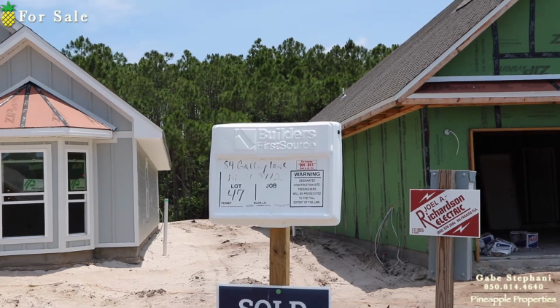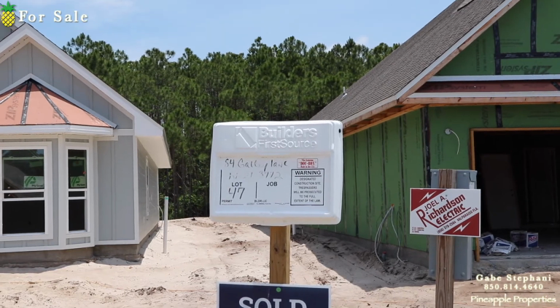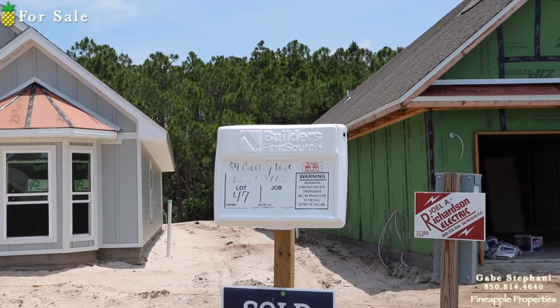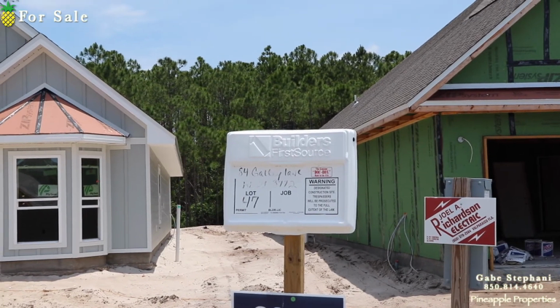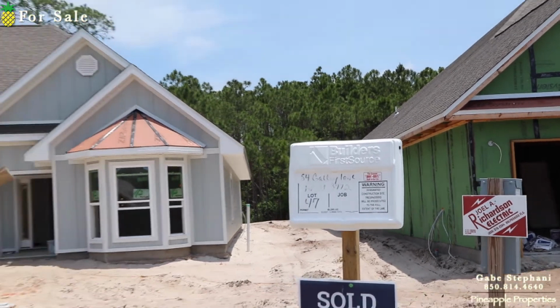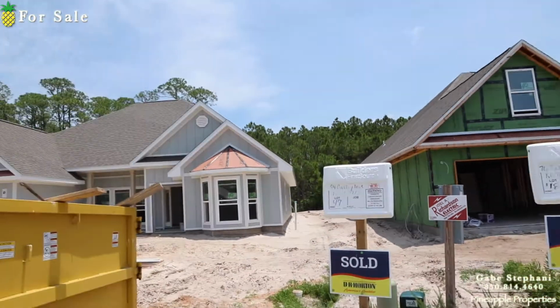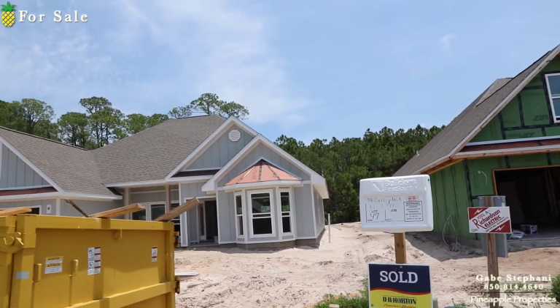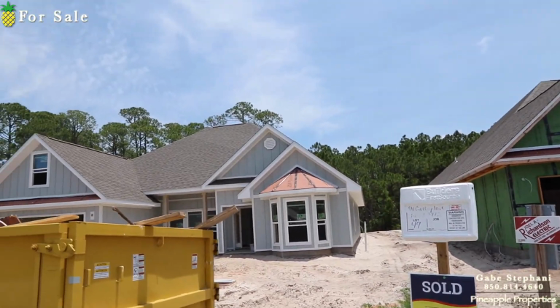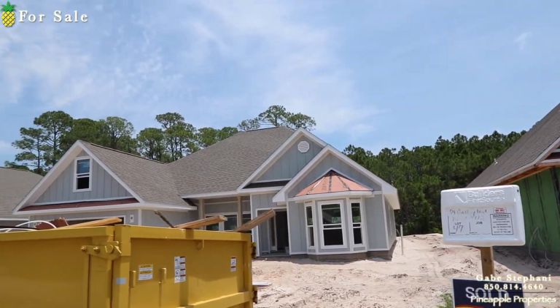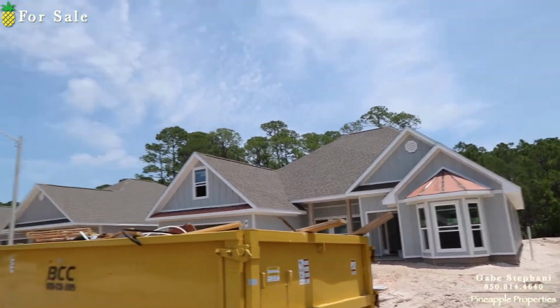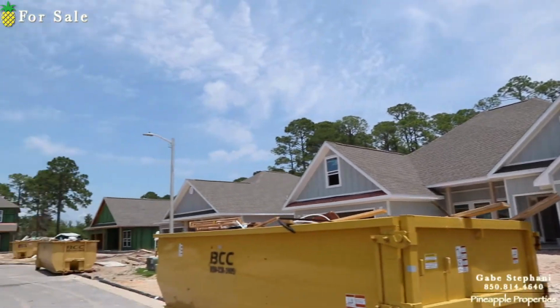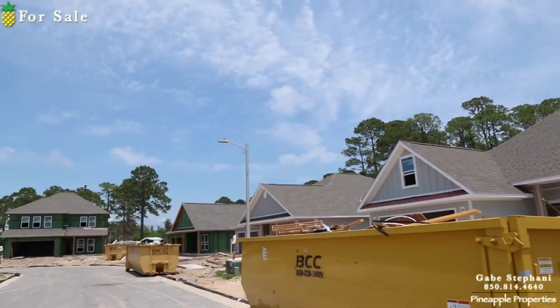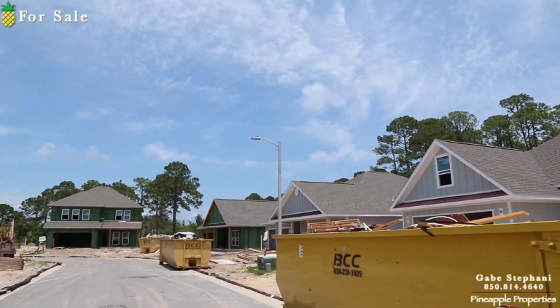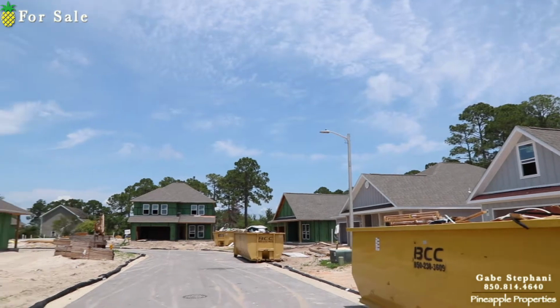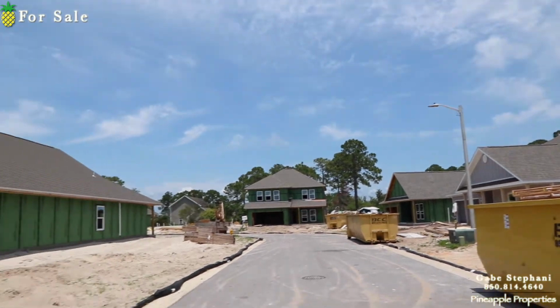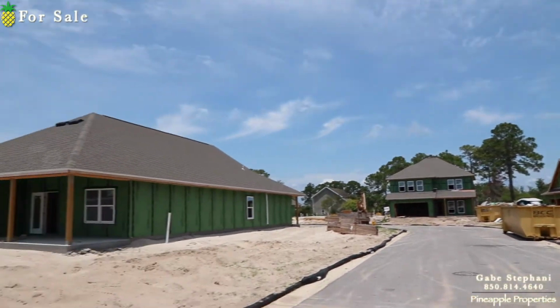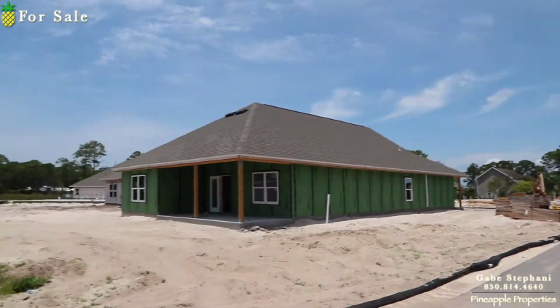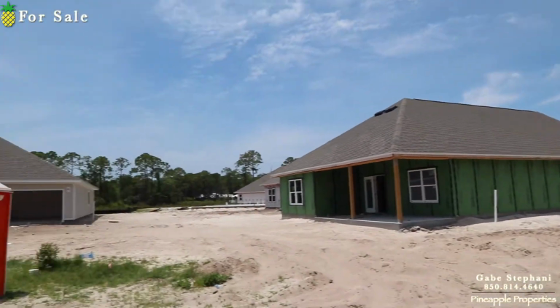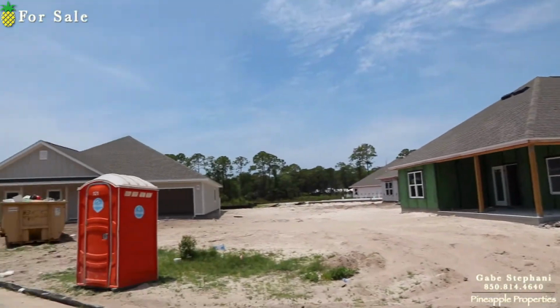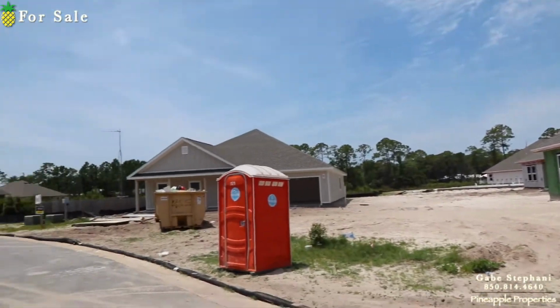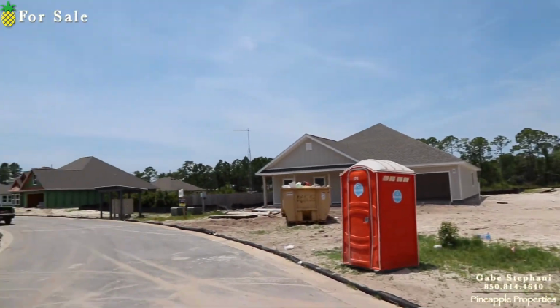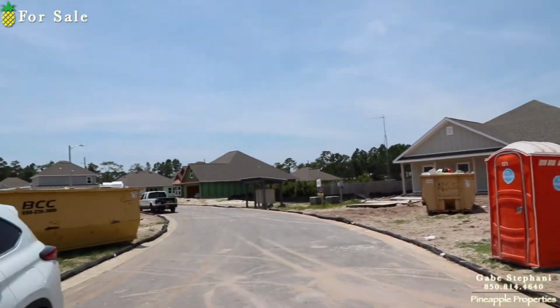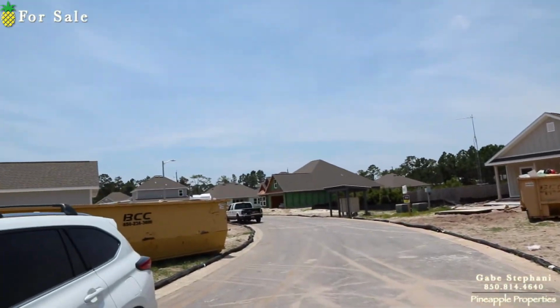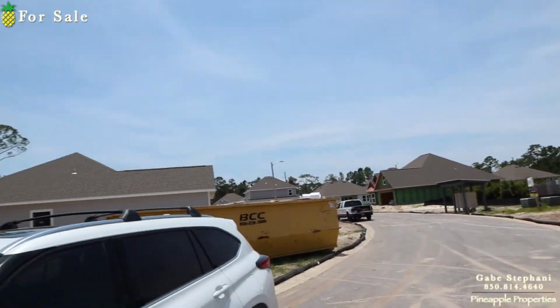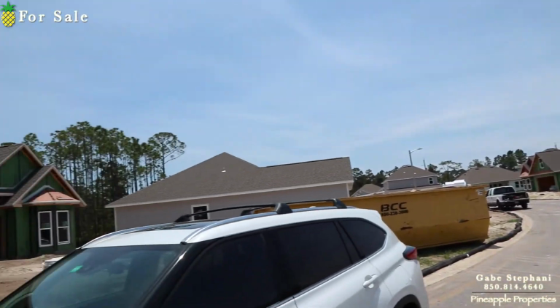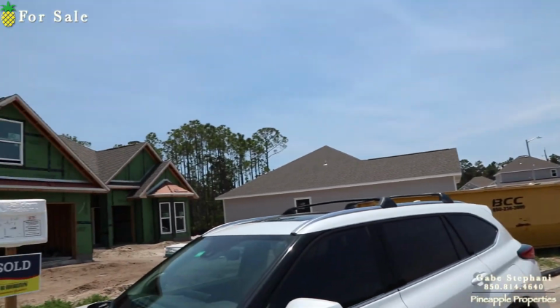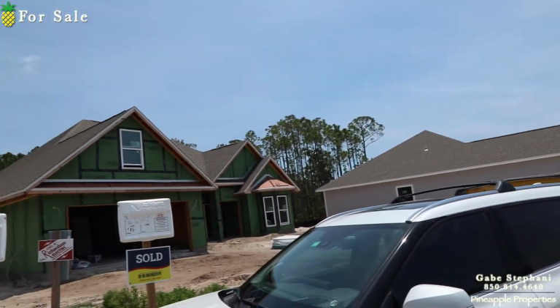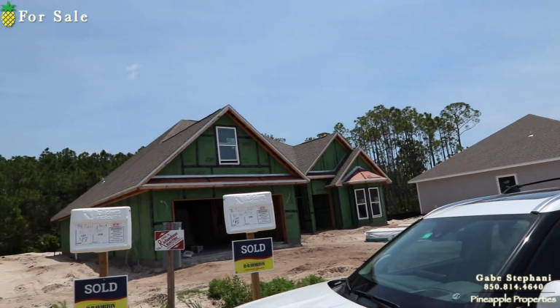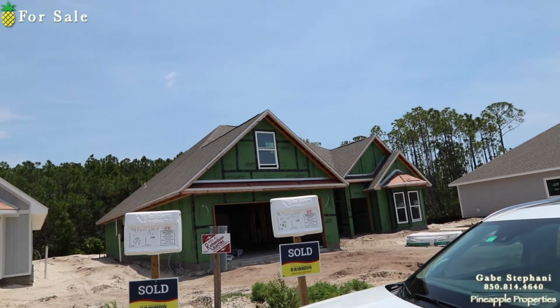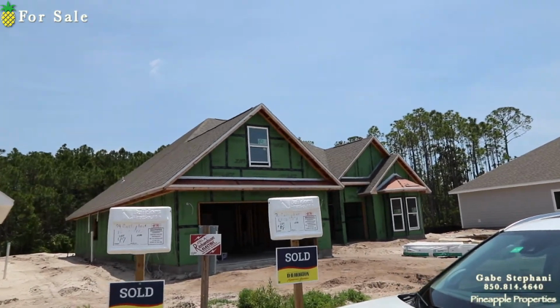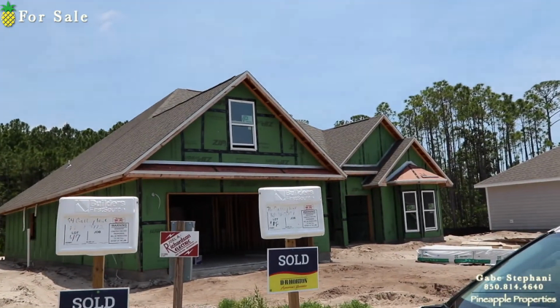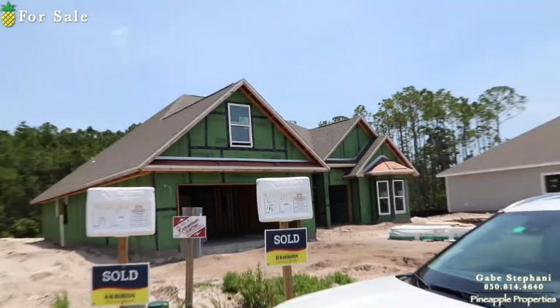Alright, this is lot 47. Here's the home. Here's looking down the street. There's lot 48 right there.